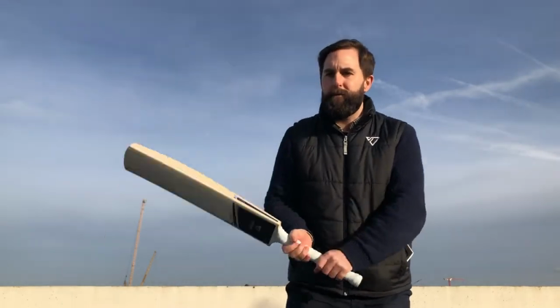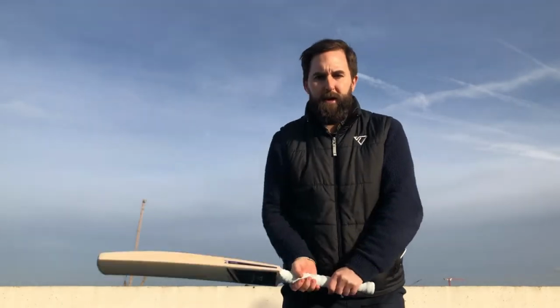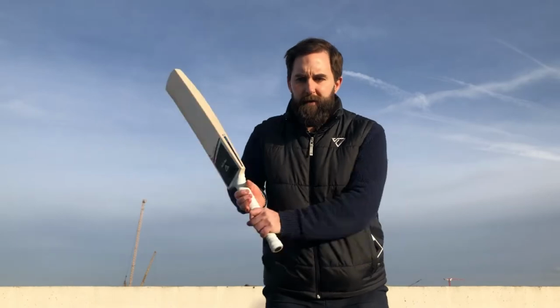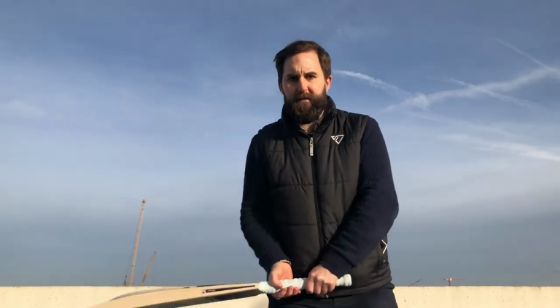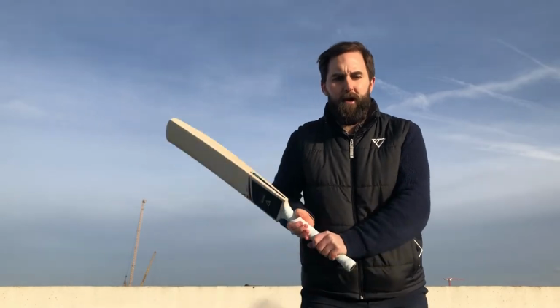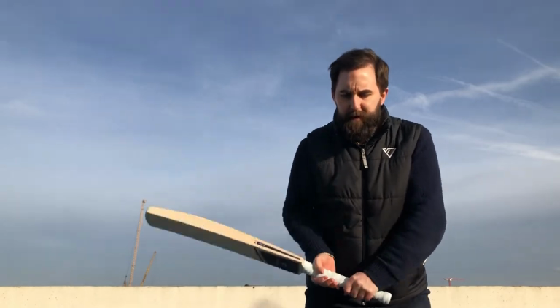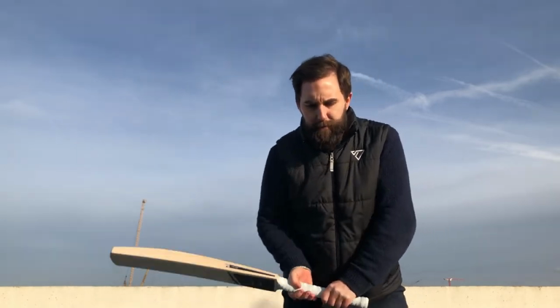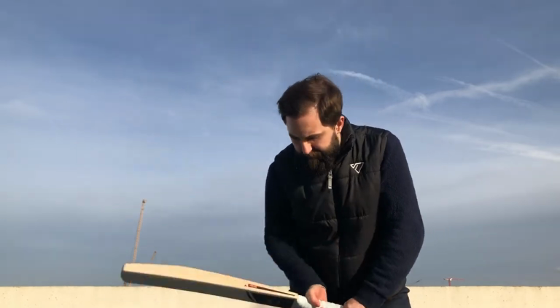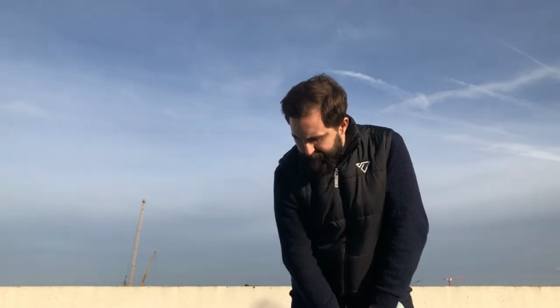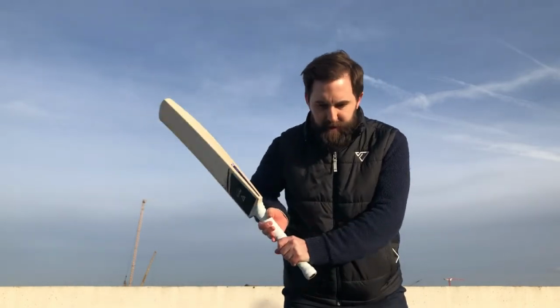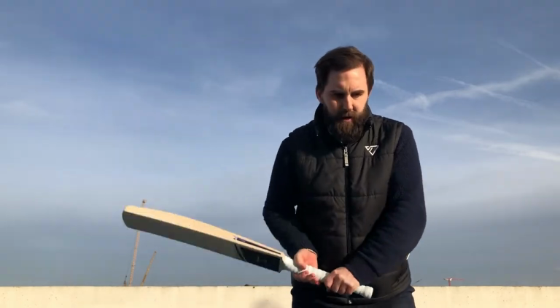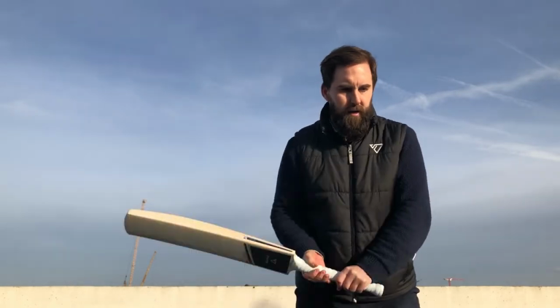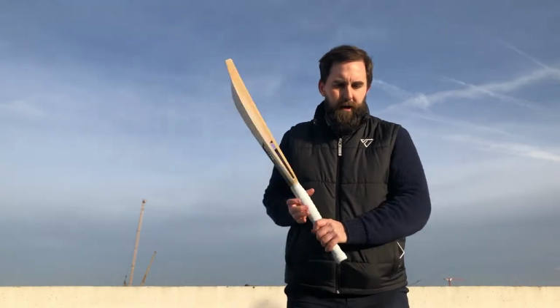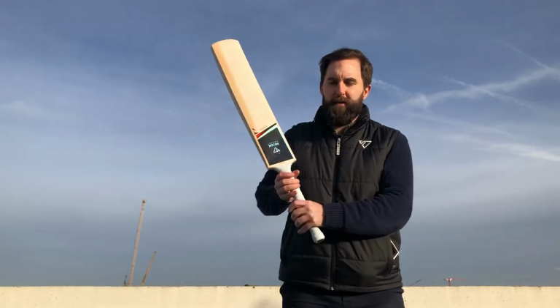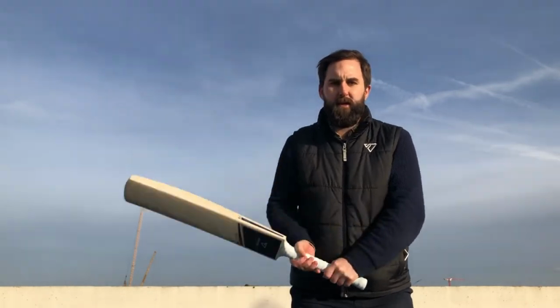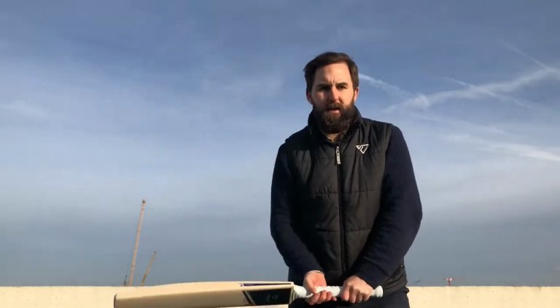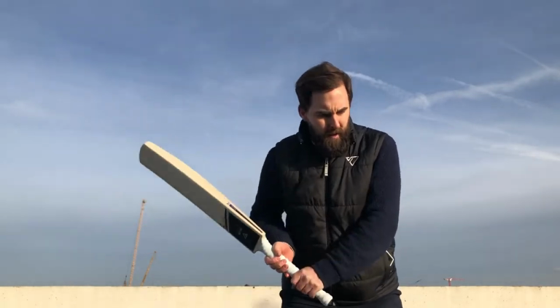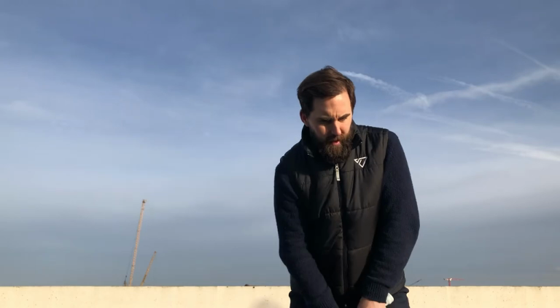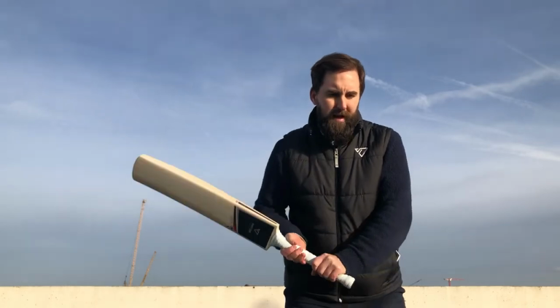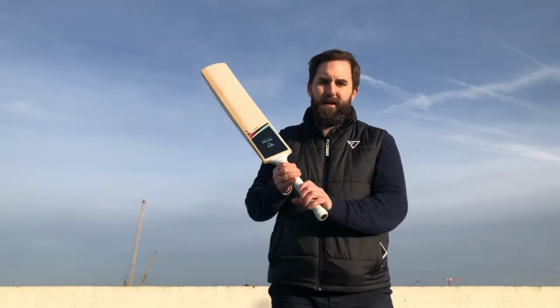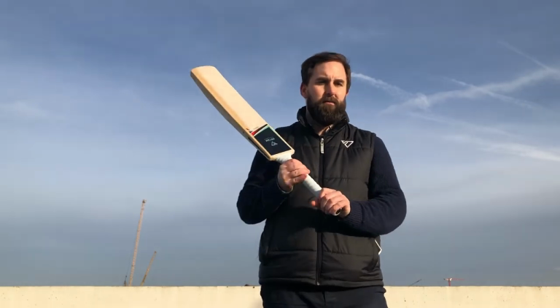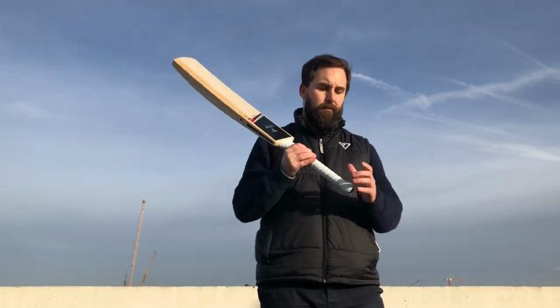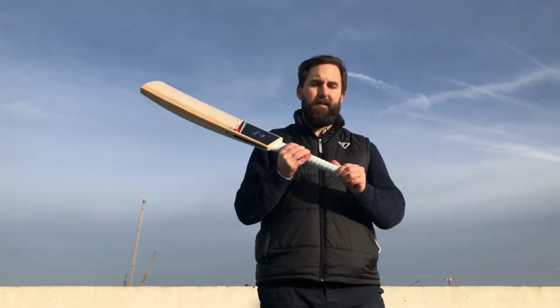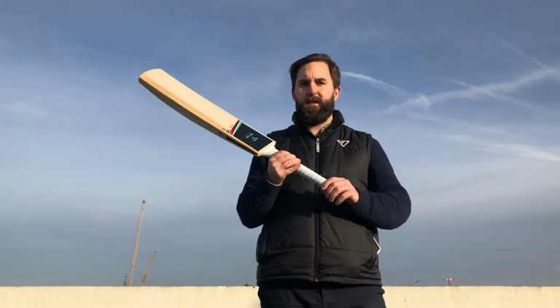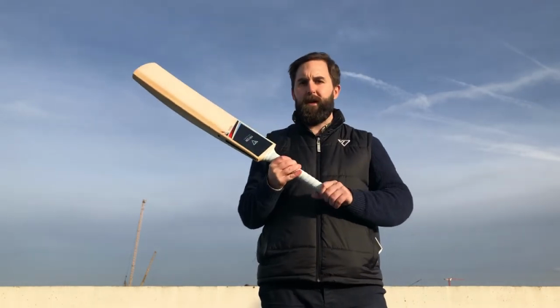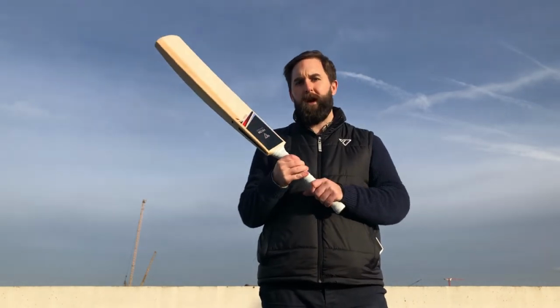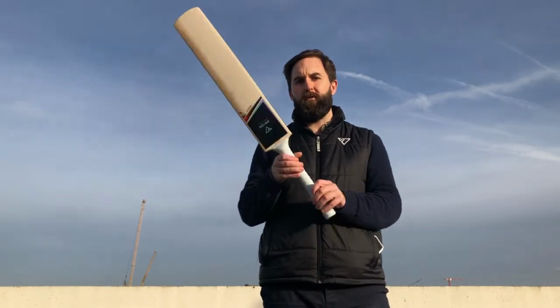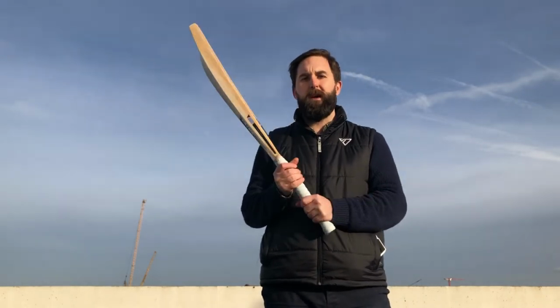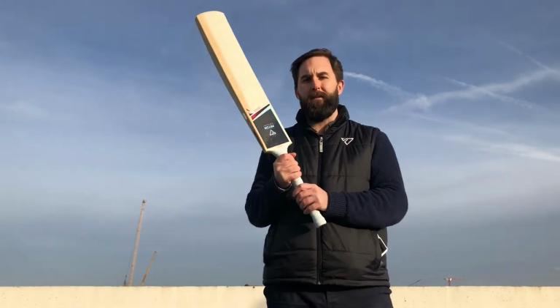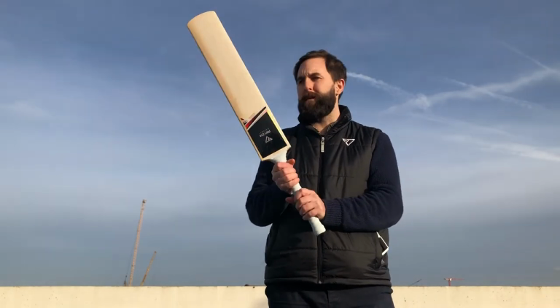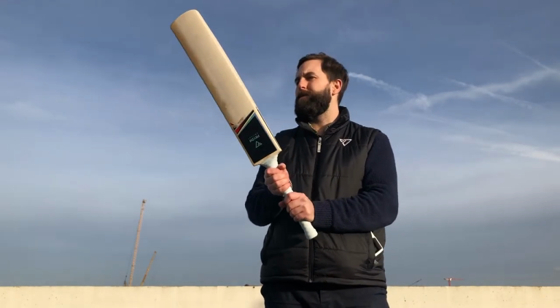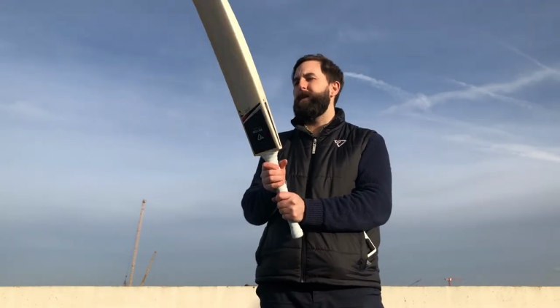The pick up on this is superb. It probably picks up around 2.8, 2.9 - I think it was about 2.10. And you can add a bit of weight towards the top of the handle or add another grip, and that will aid the pick up even further.